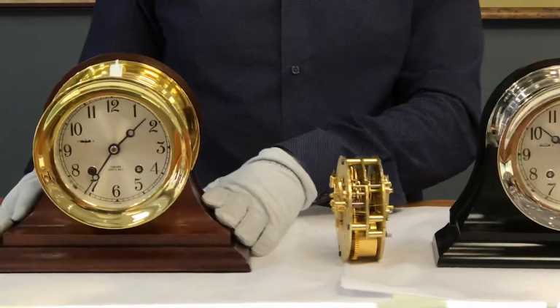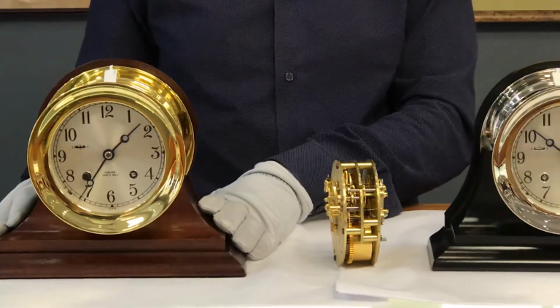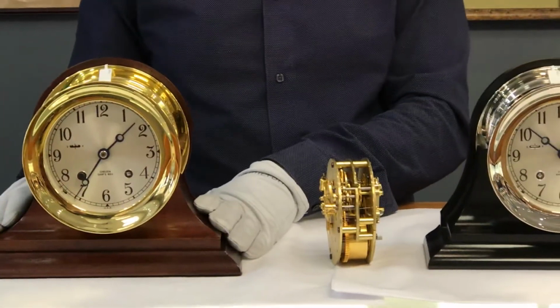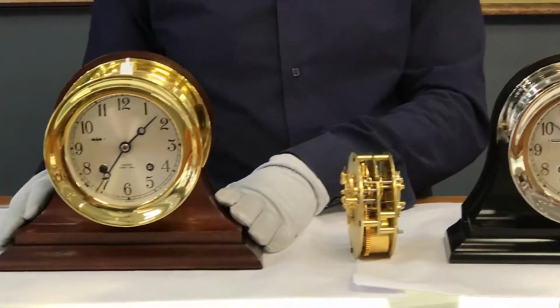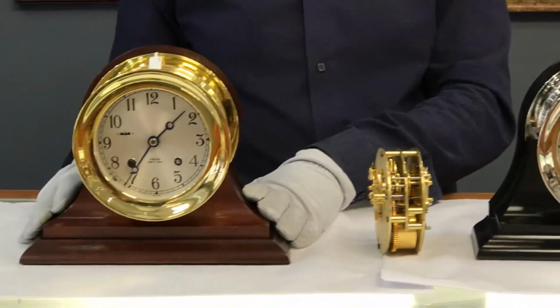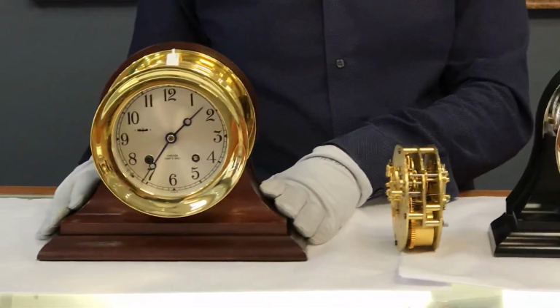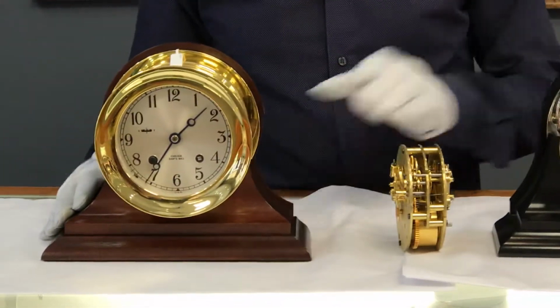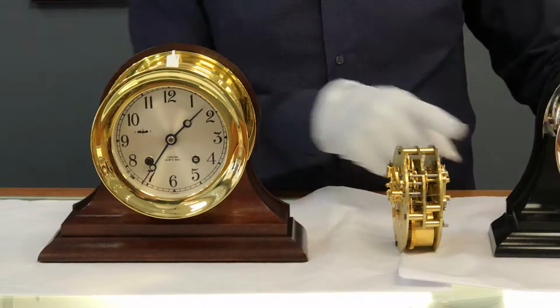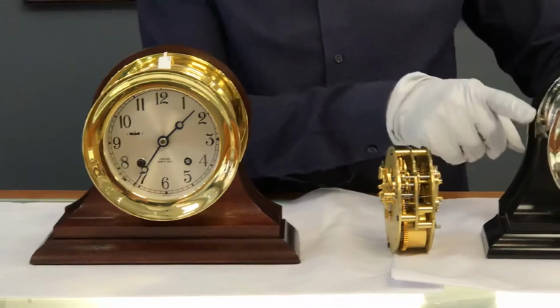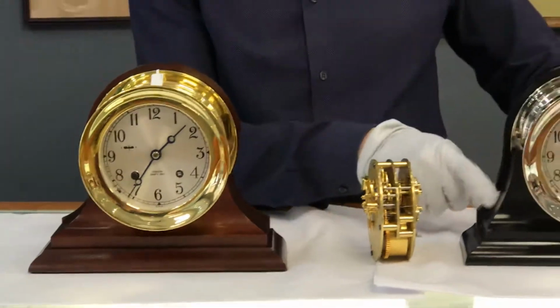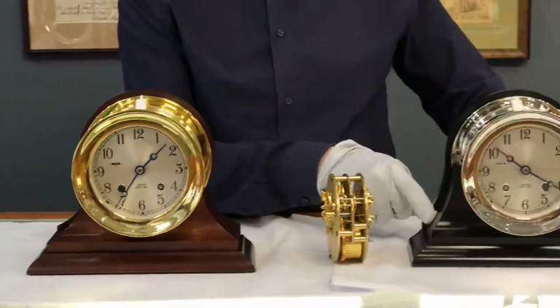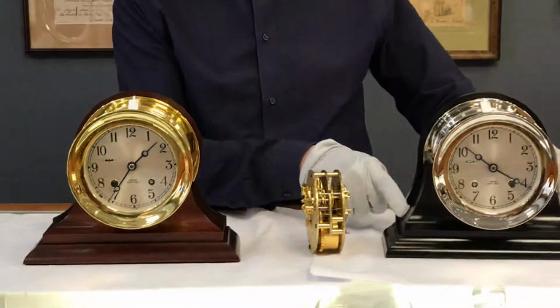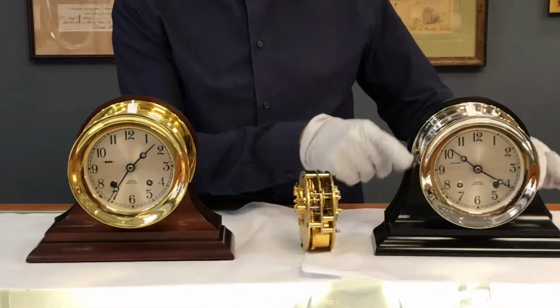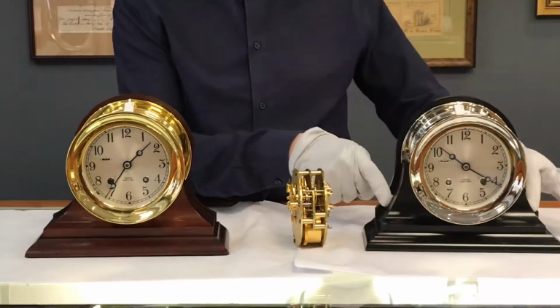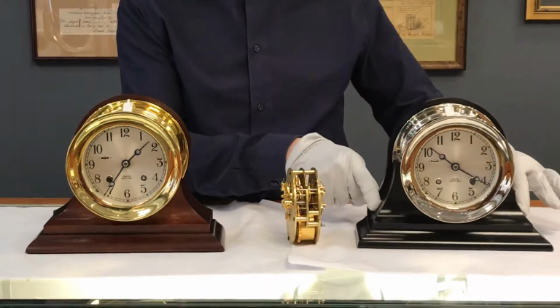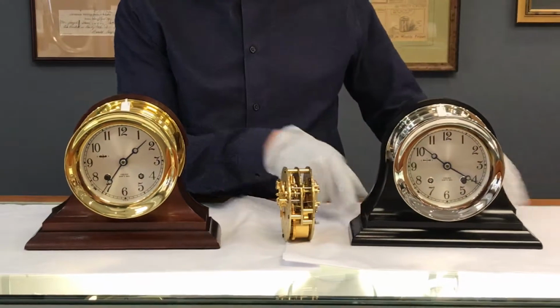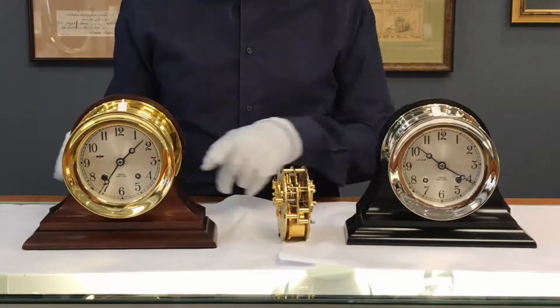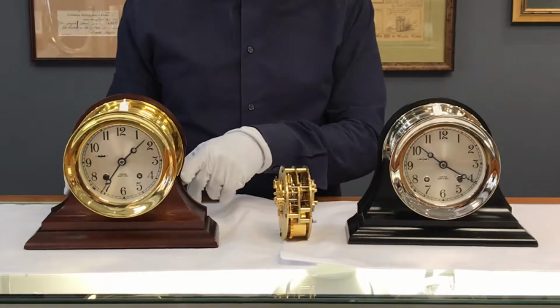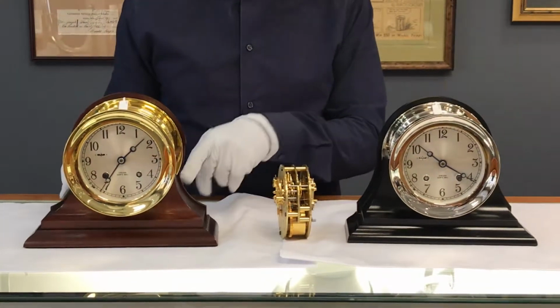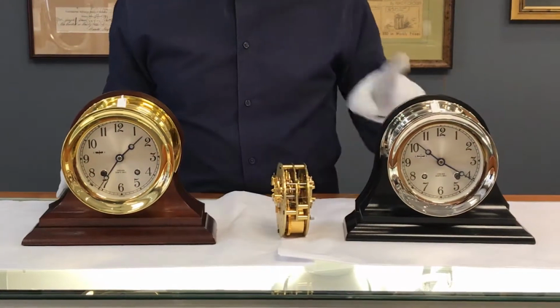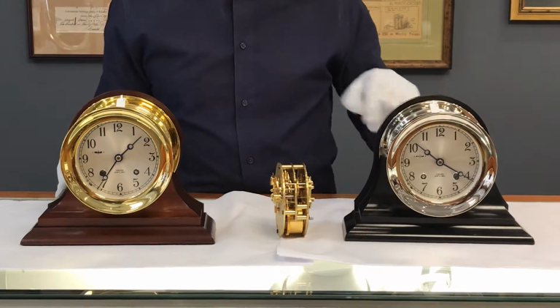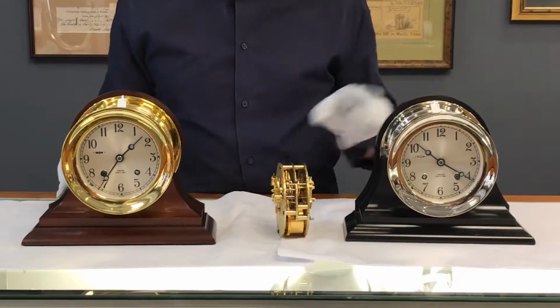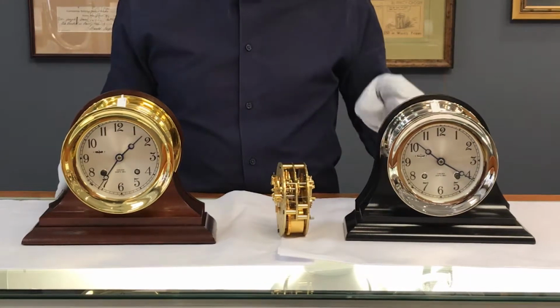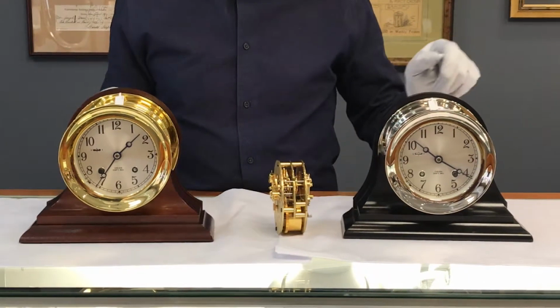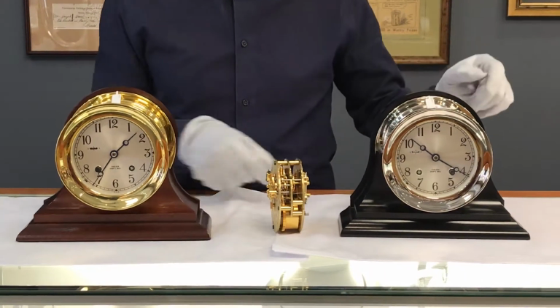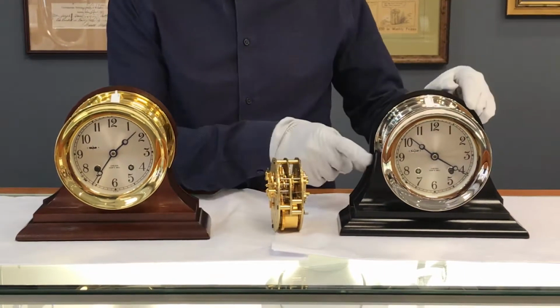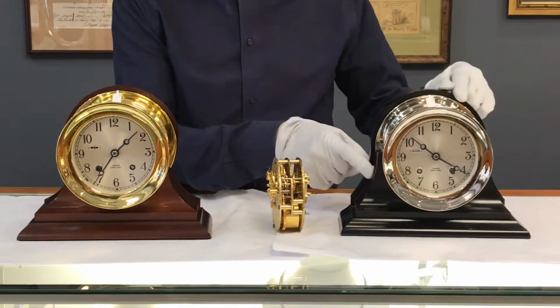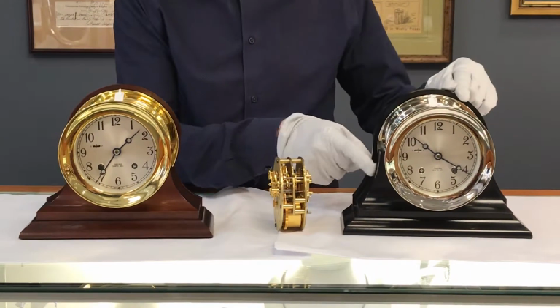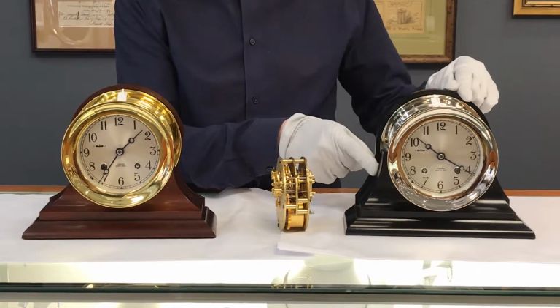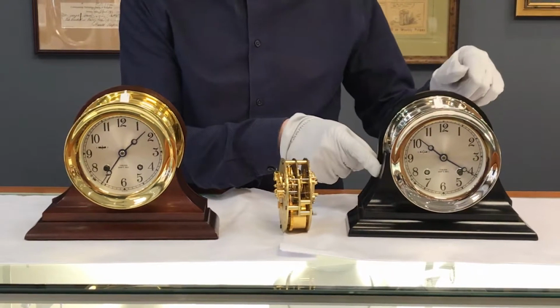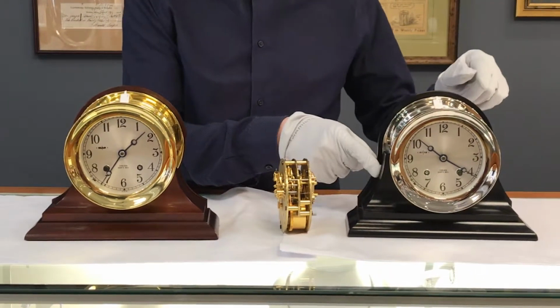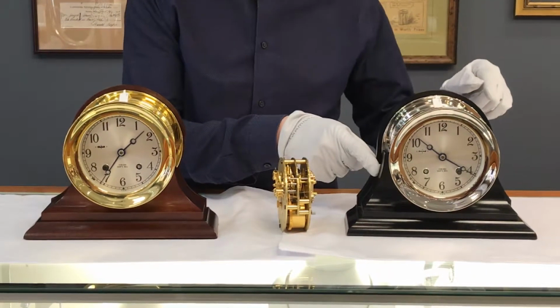They also make a base in cherry as well. This one is actually an older design — the original base — and this one's a little bit newer. We have the newer one in black also, and we're giving an extra discount on this black one here.